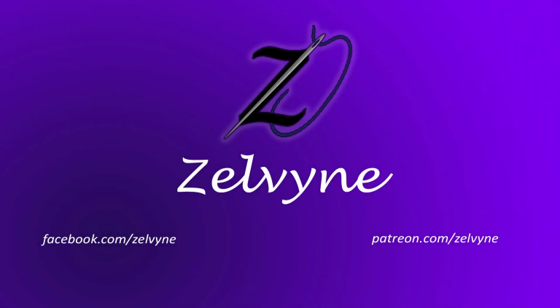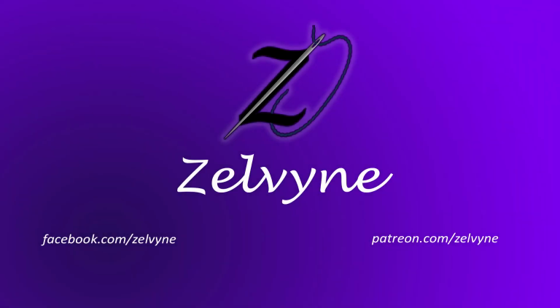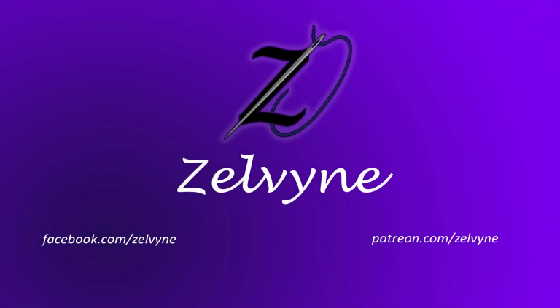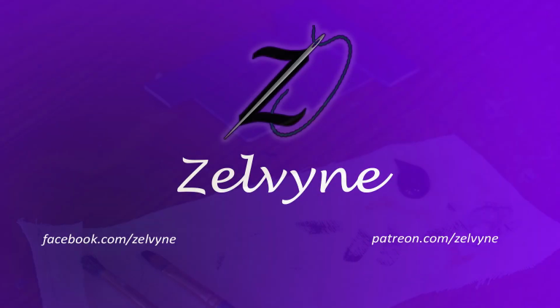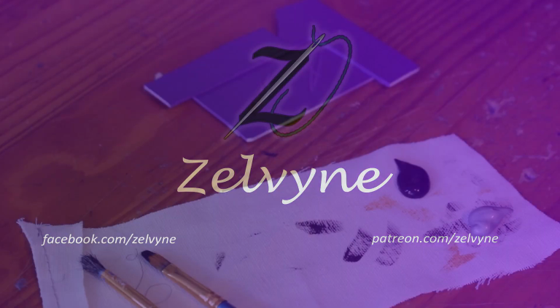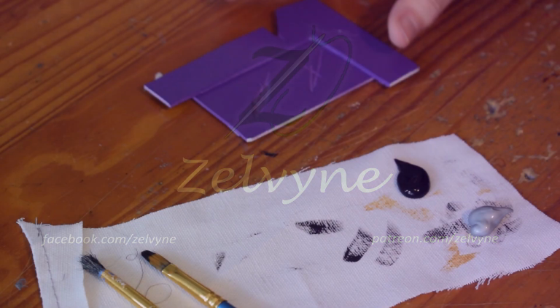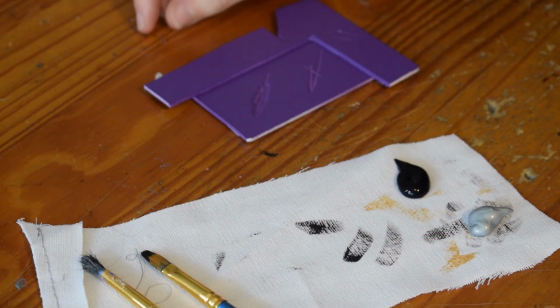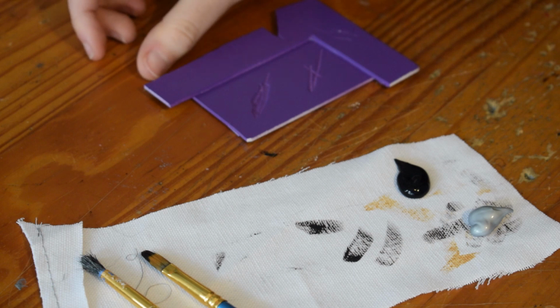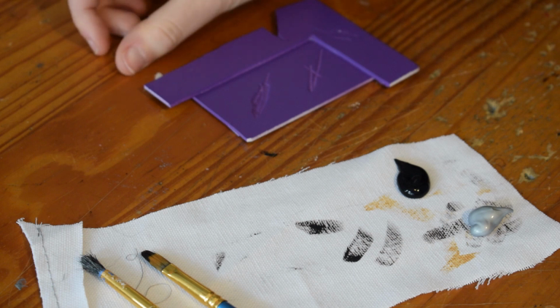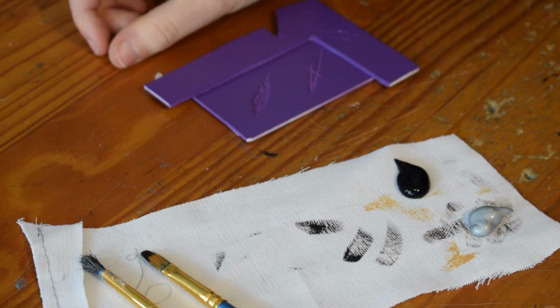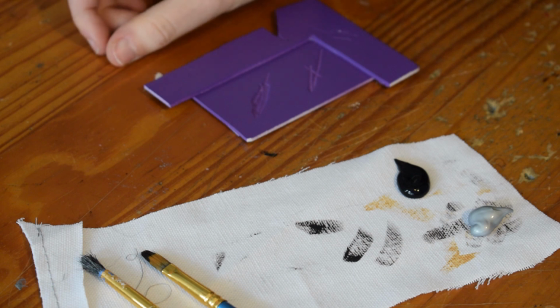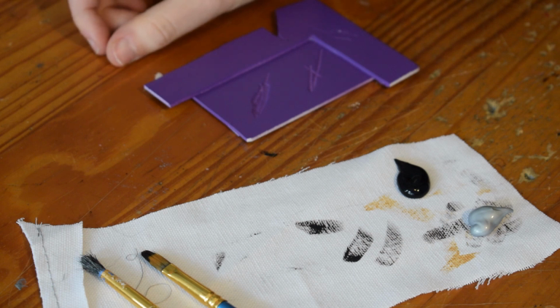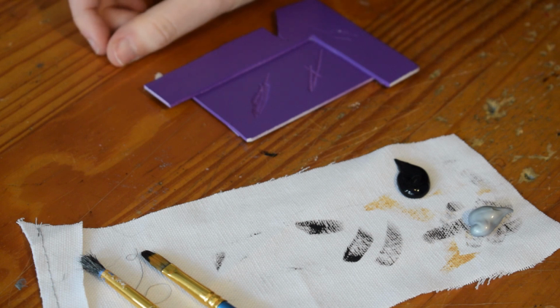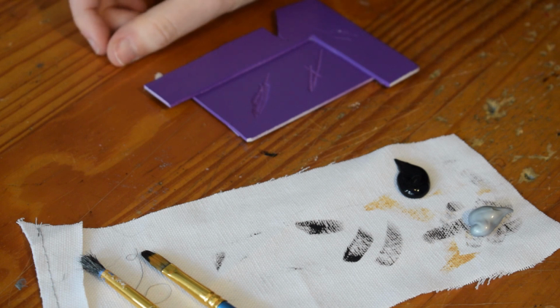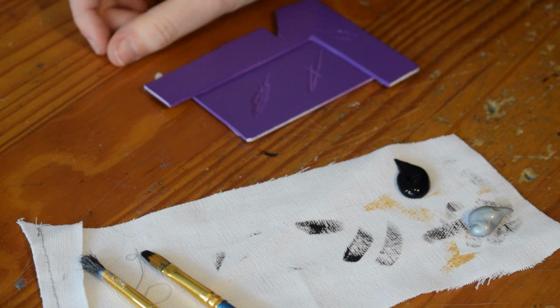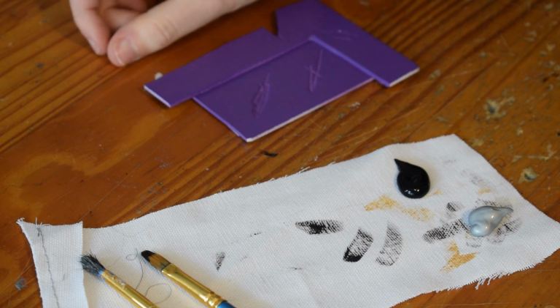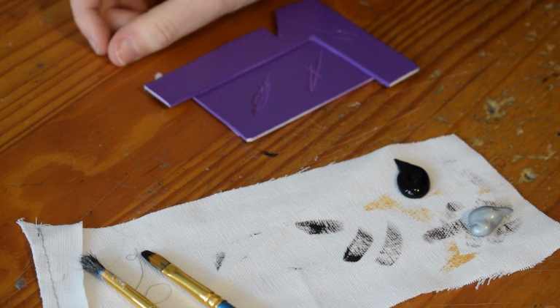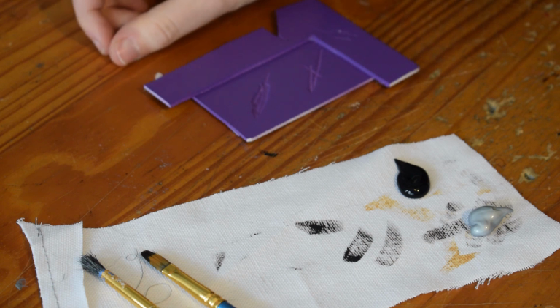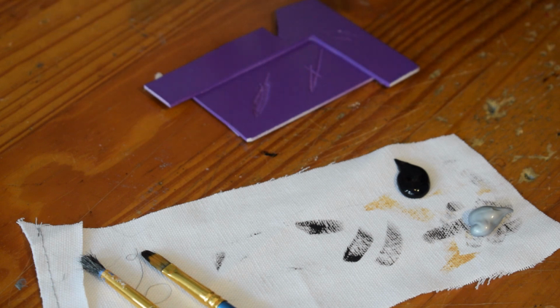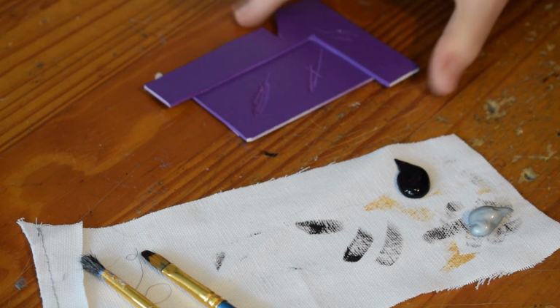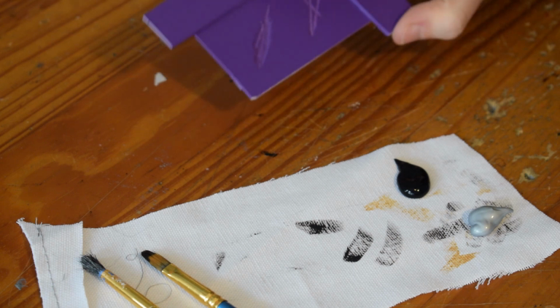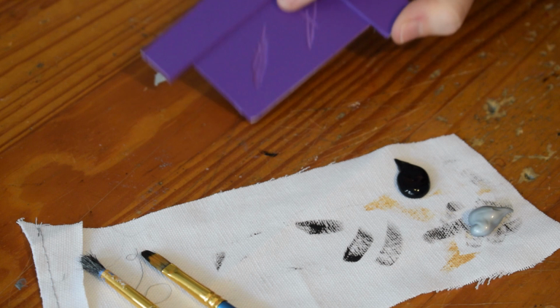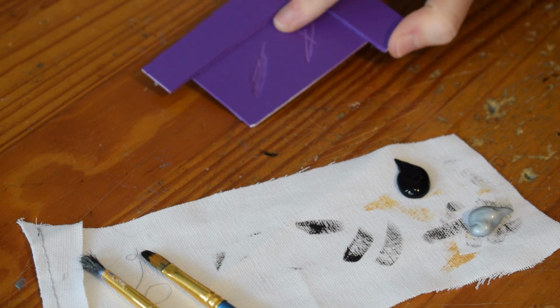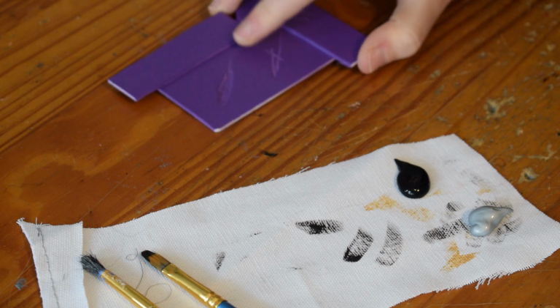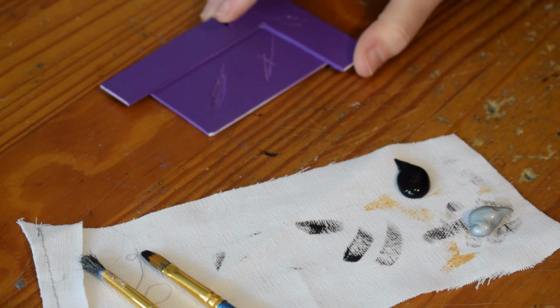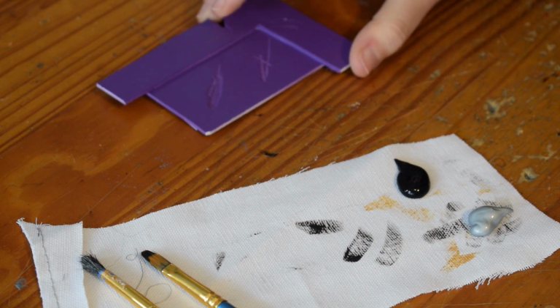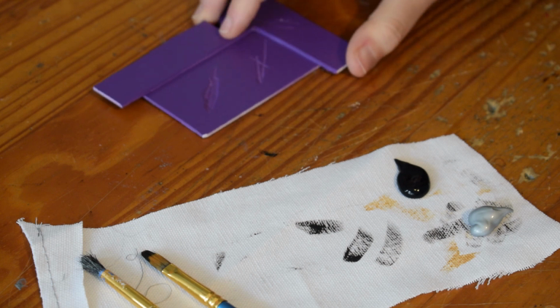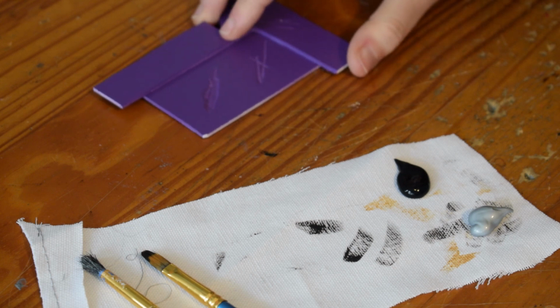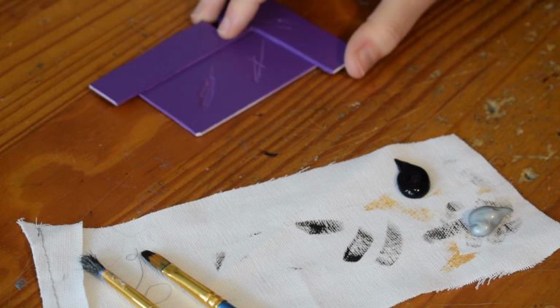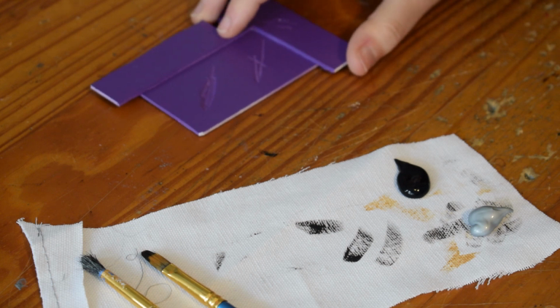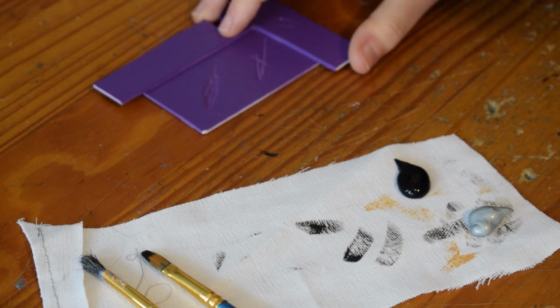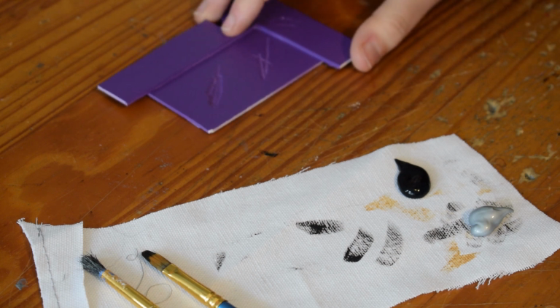Hi everyone! Today I'm going to do a quick tutorial on the dry brushing method for how to do weathering, usually on solid costume parts, but I have used this on leather and faux leather before as well.